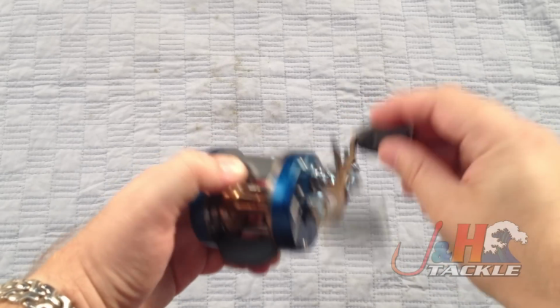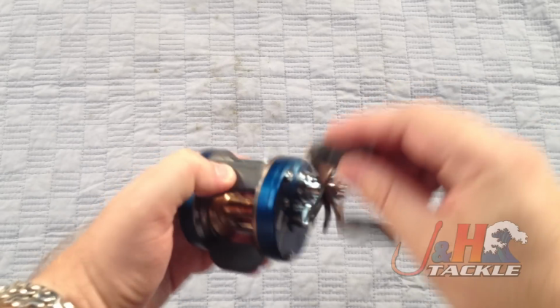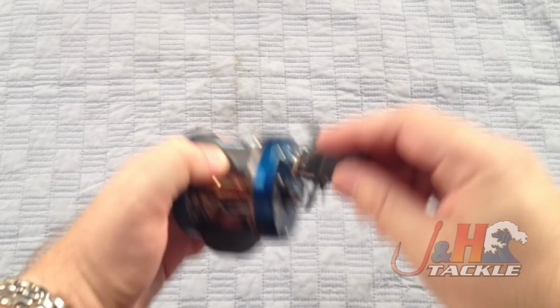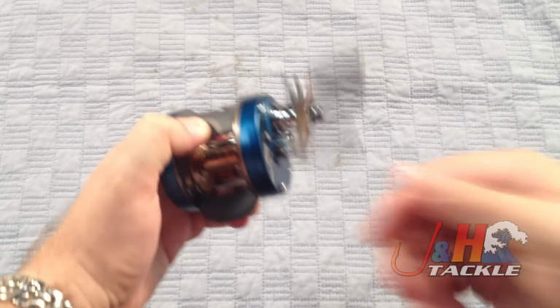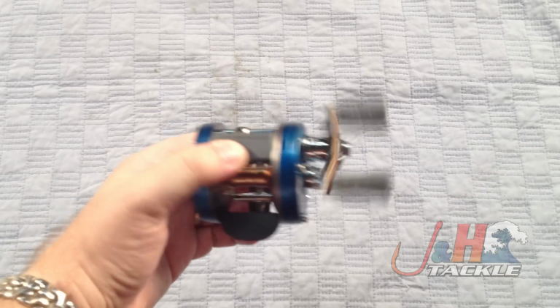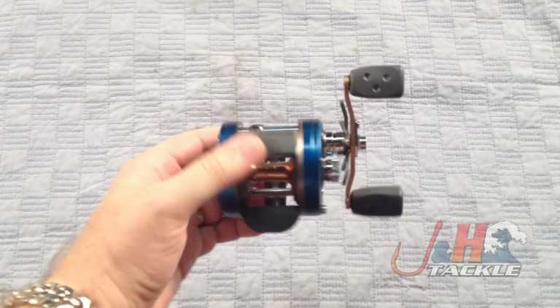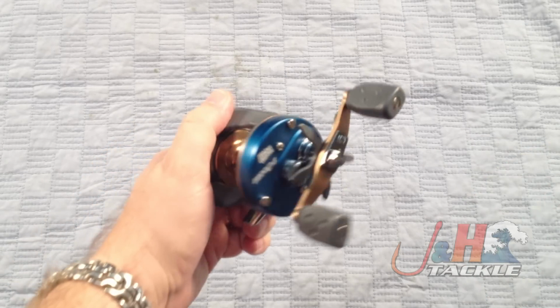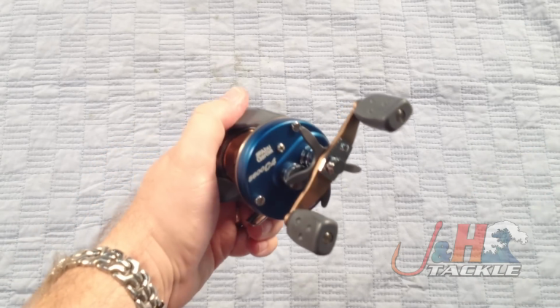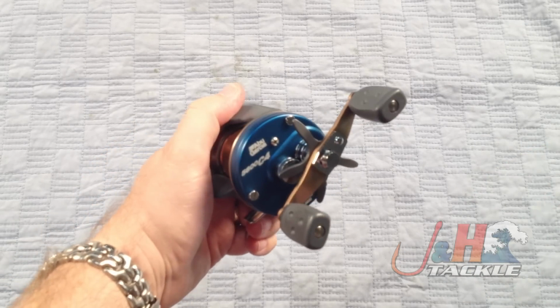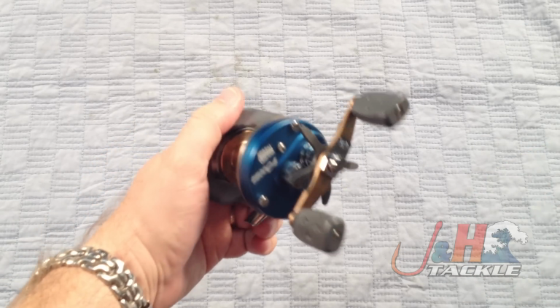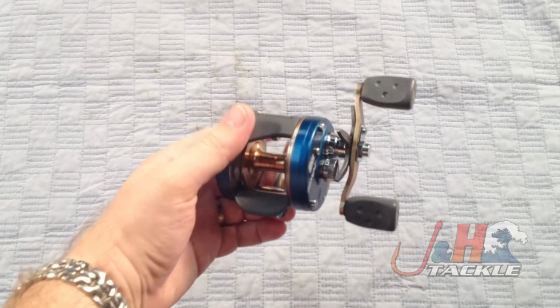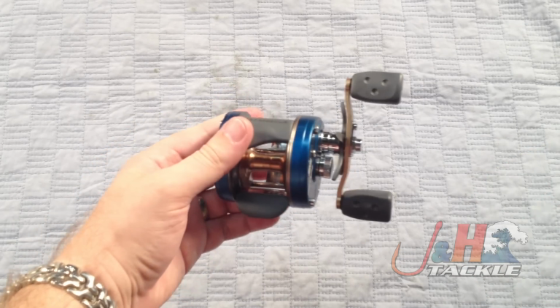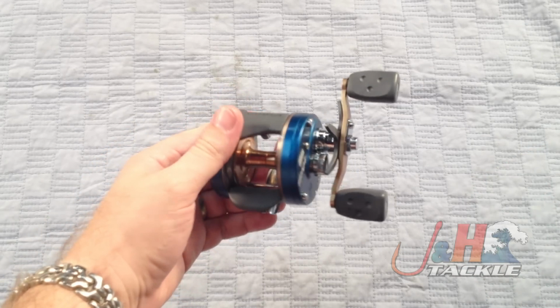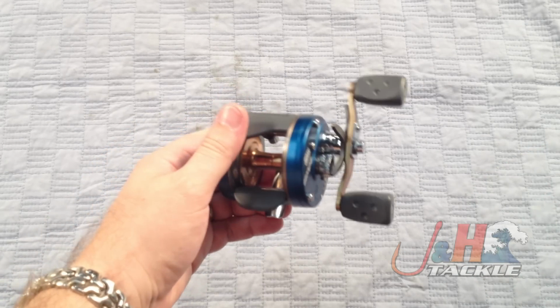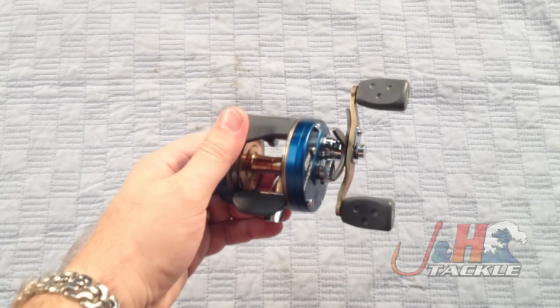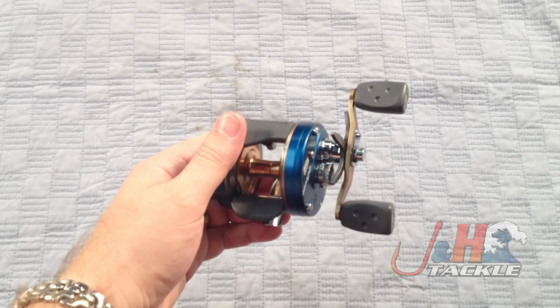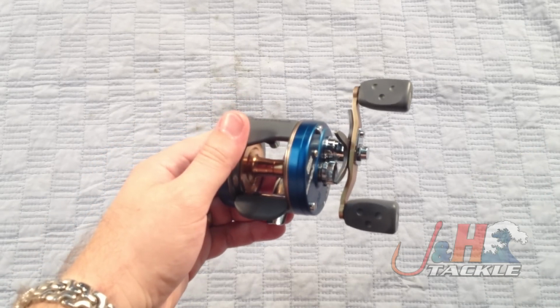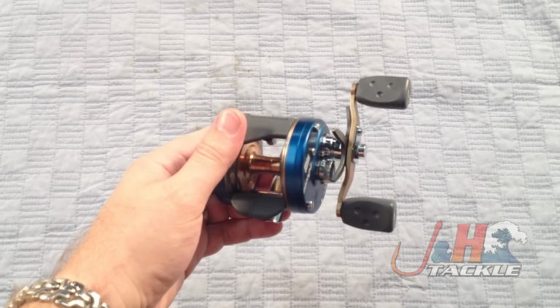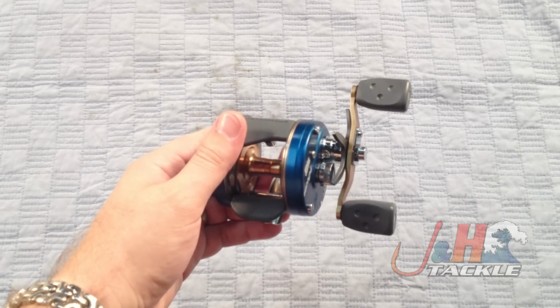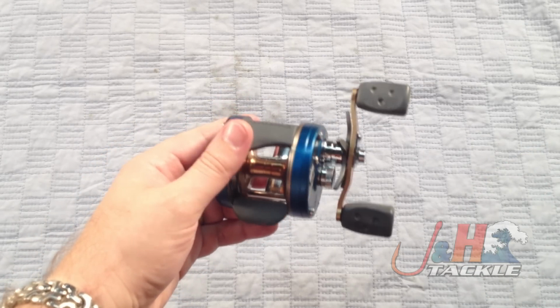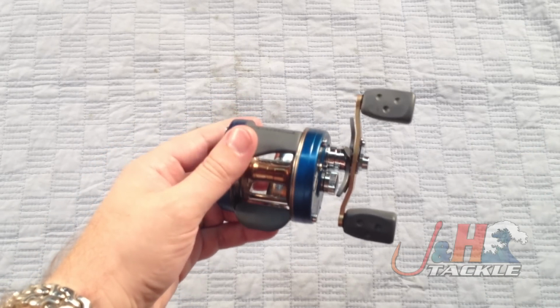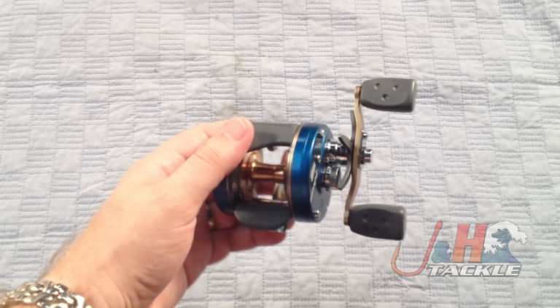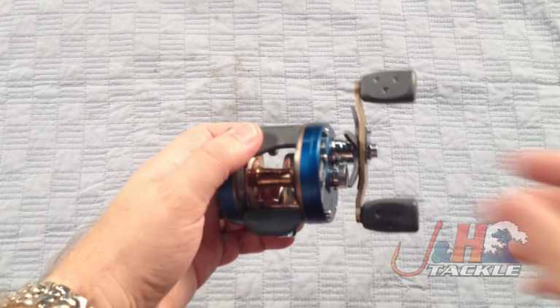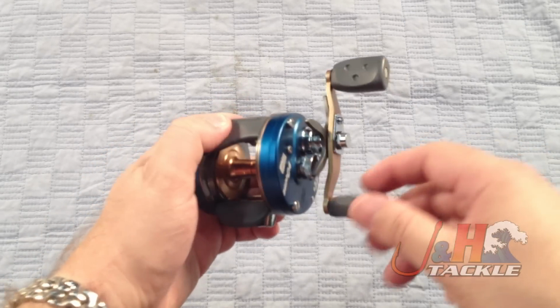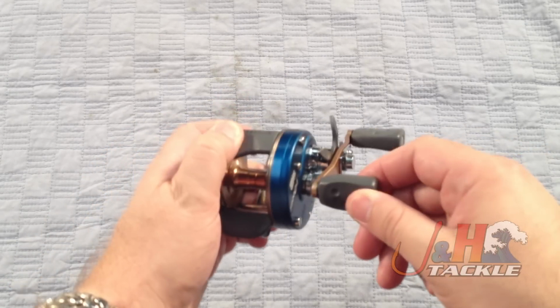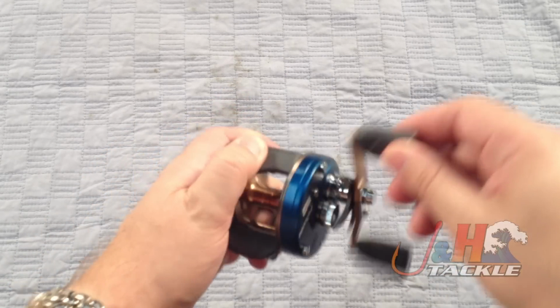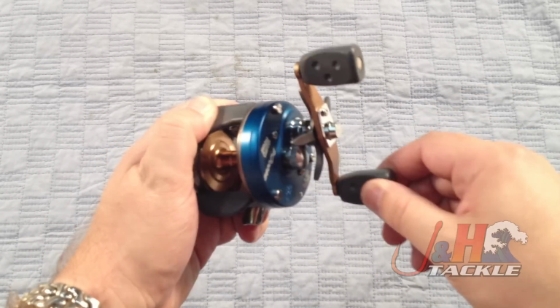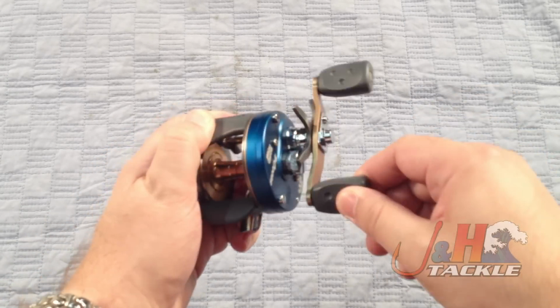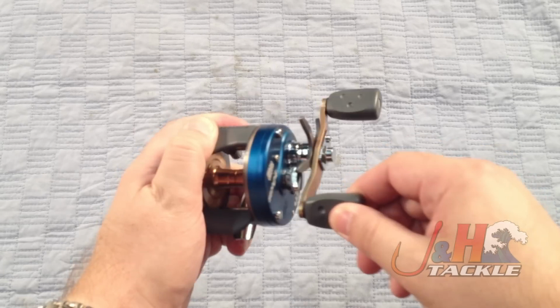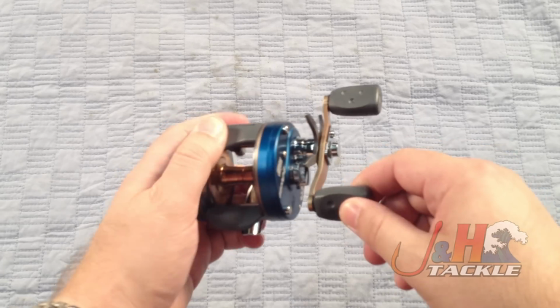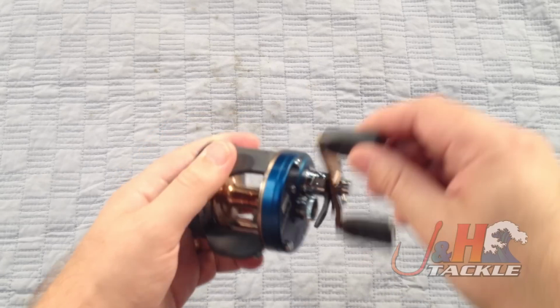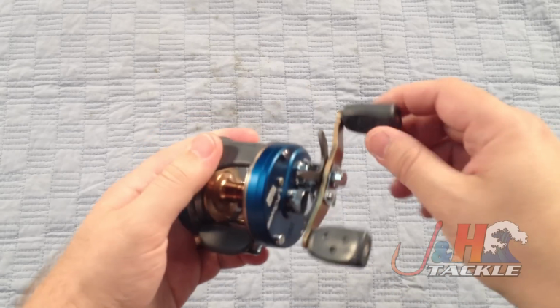The C4 has, as the name implies, four ball bearings, plus one roller bearing, so a total of five. It's got instant anti-reverse.